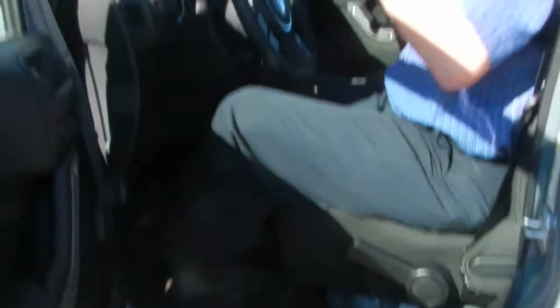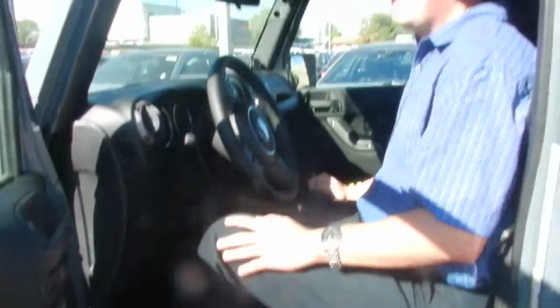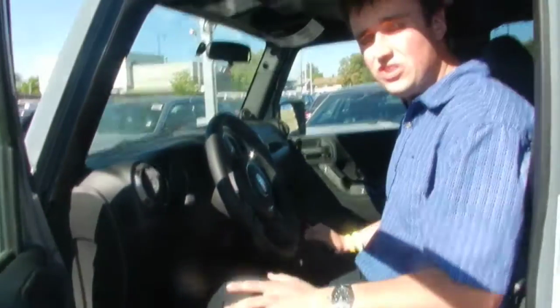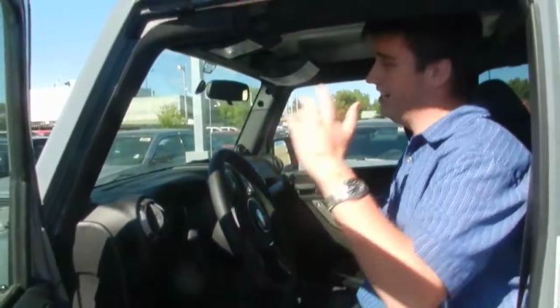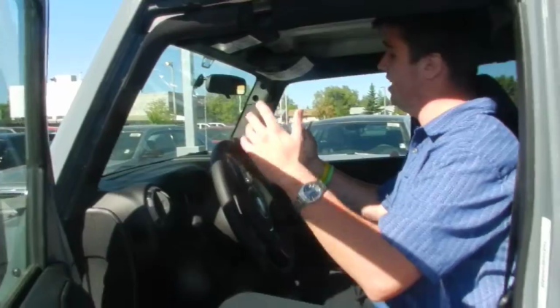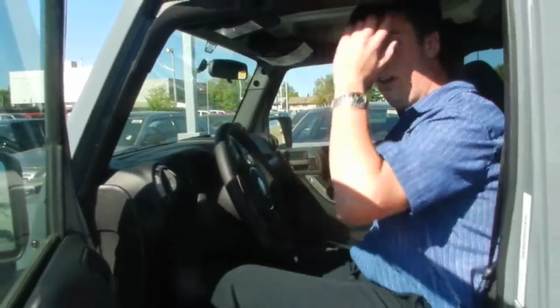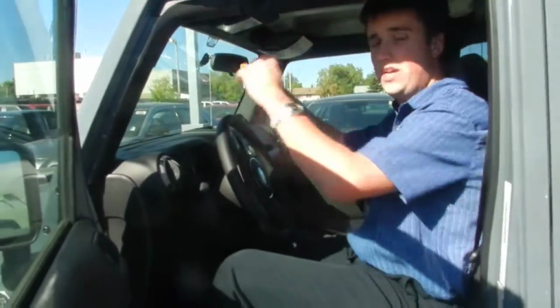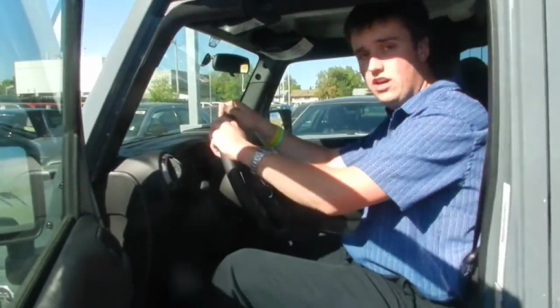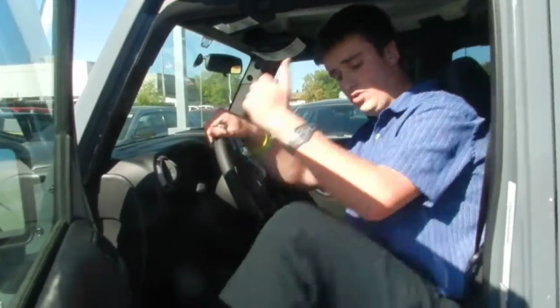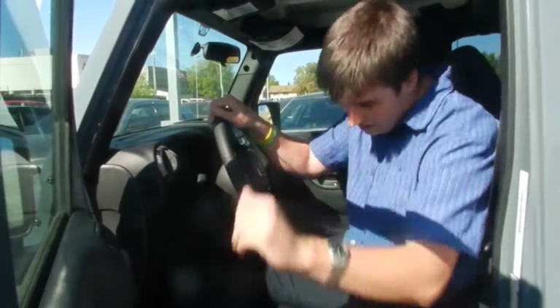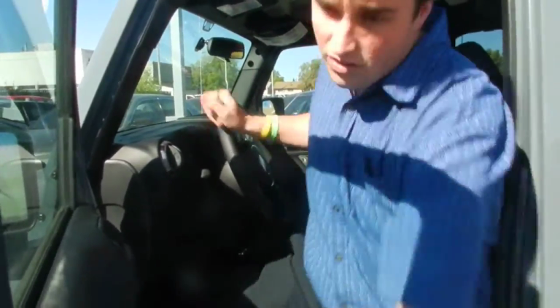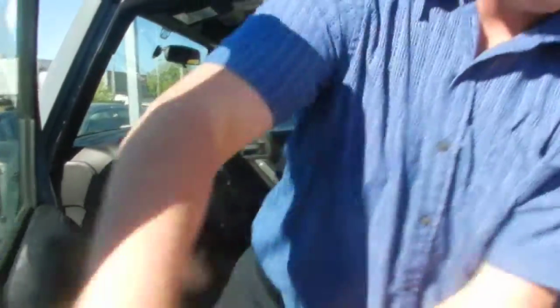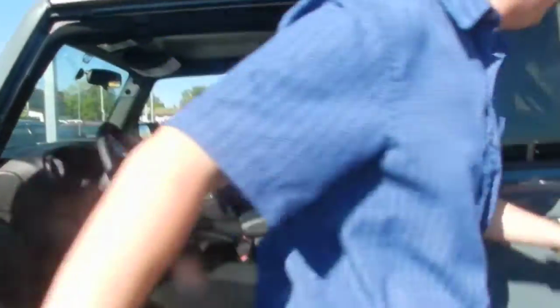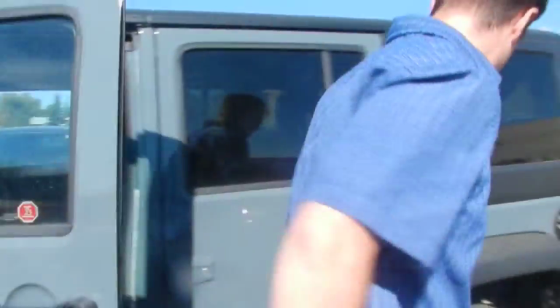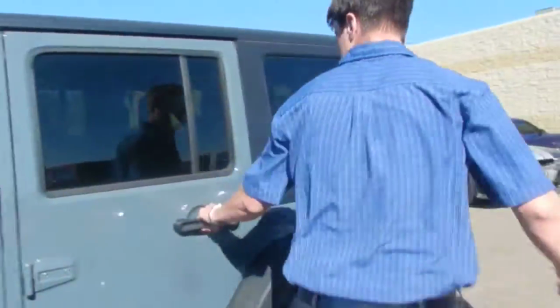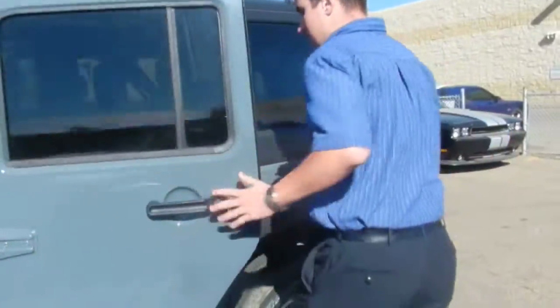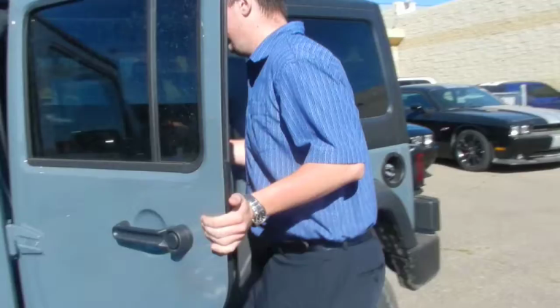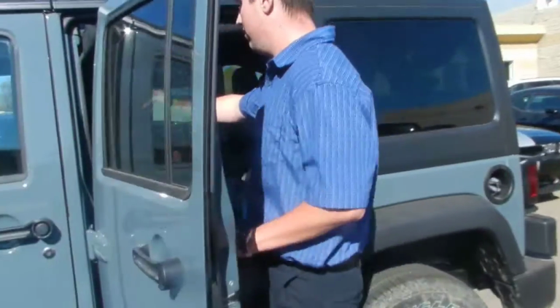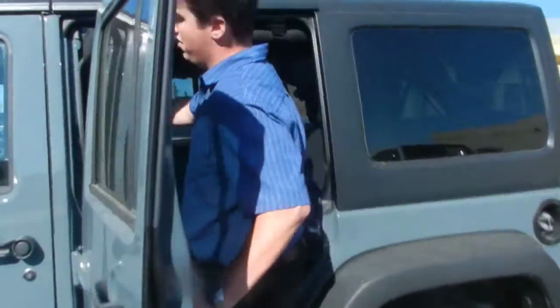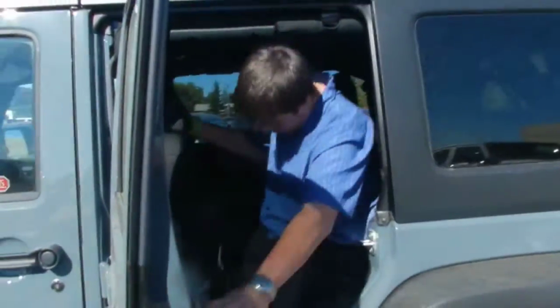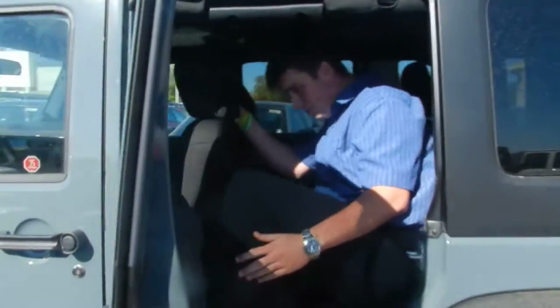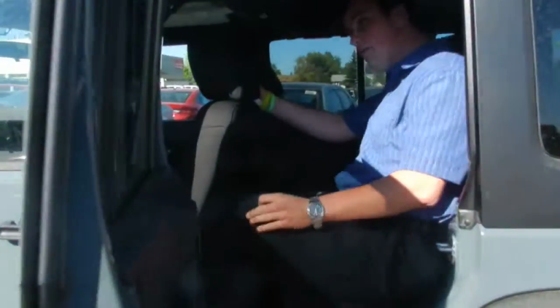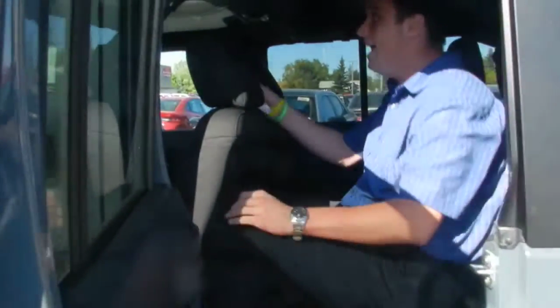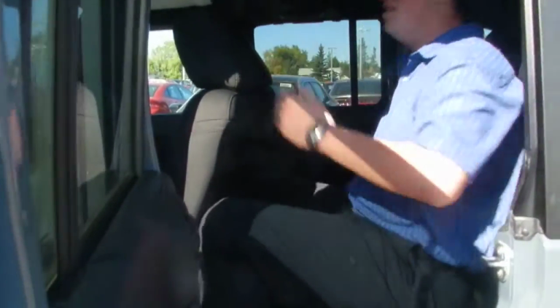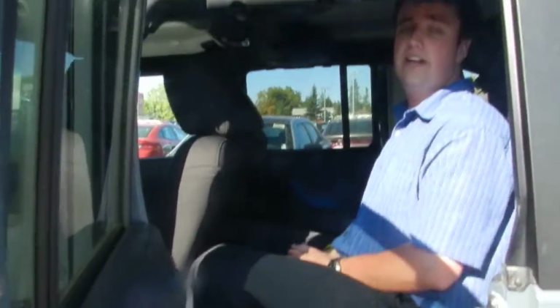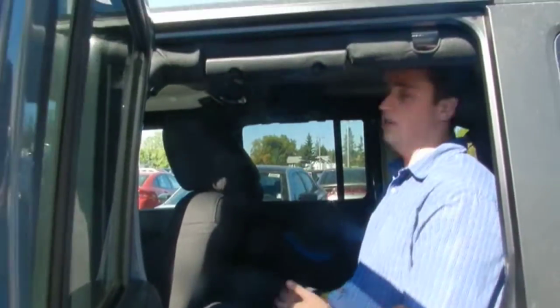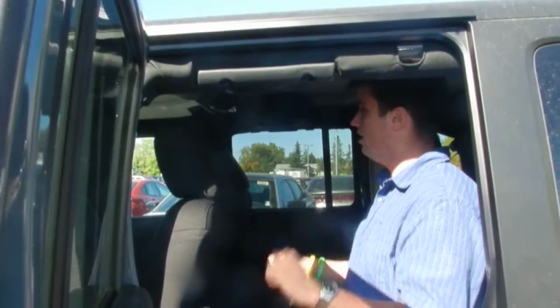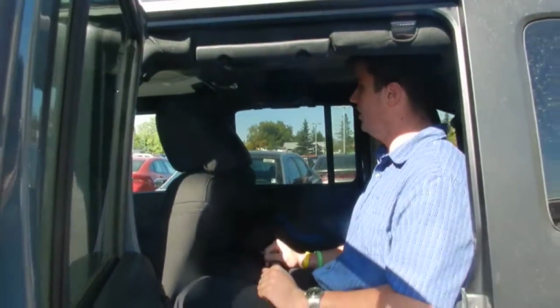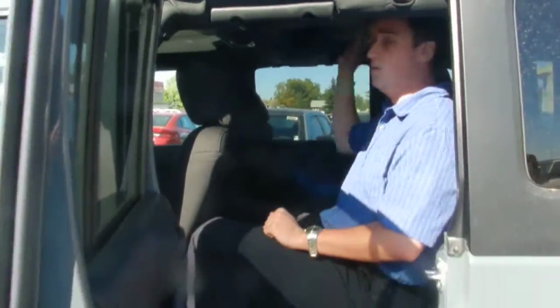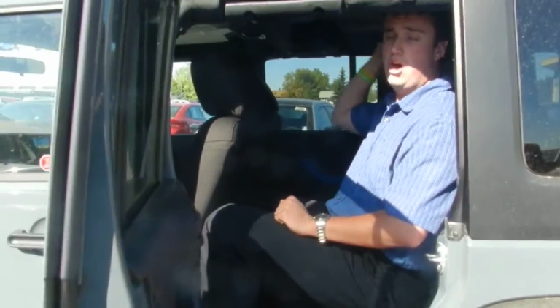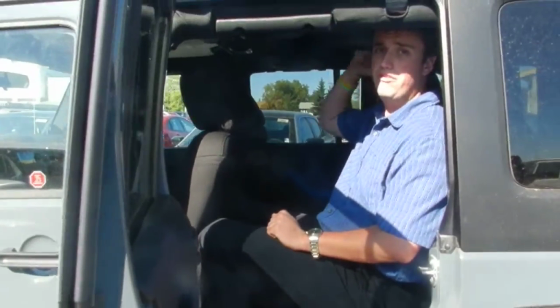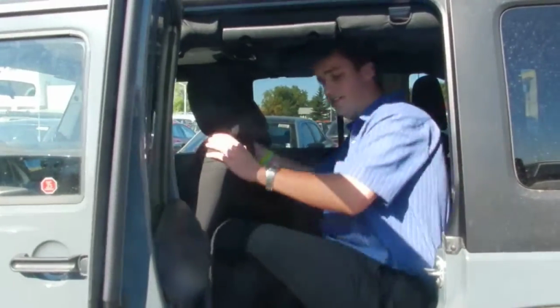I'm a gentleman of about 6 foot 3 — it's easy in here, it's lots of space, very comfortable. Even leaving it at the front, it was comfortable to hop into the back here — it's still plenty of room, very comfortable in here, as well as the tops come off fairly easy.